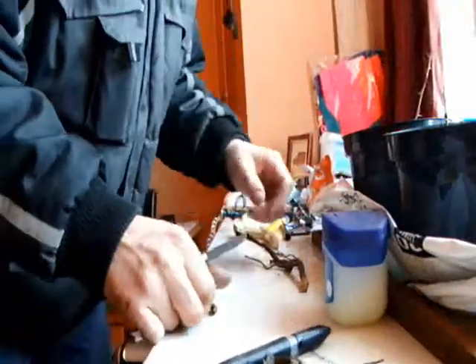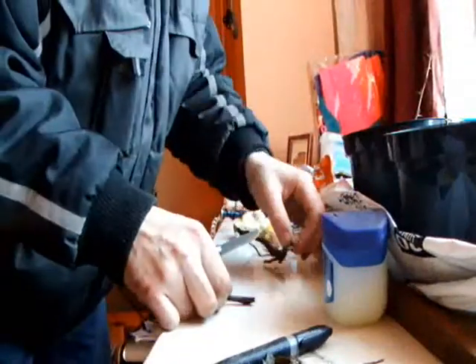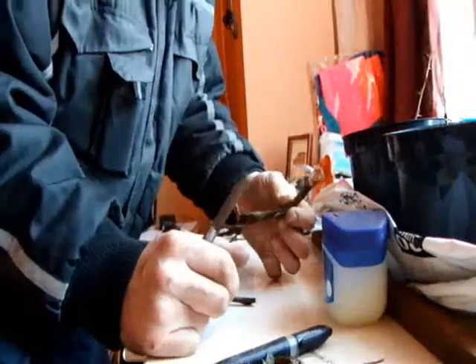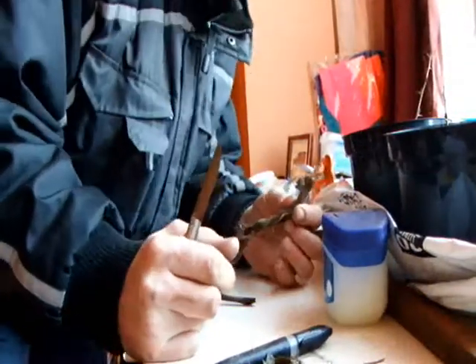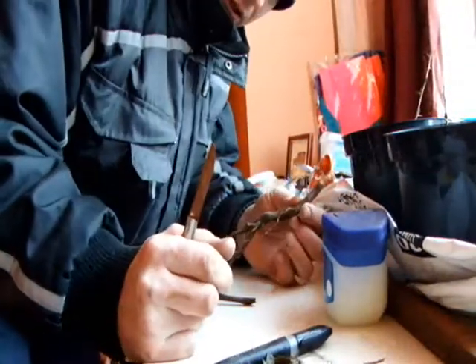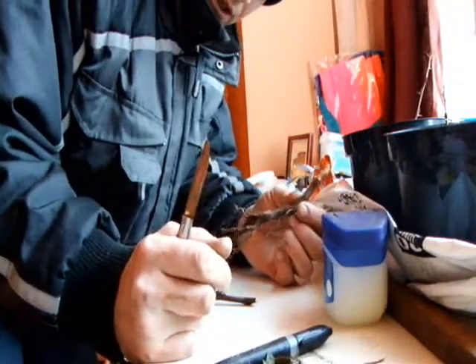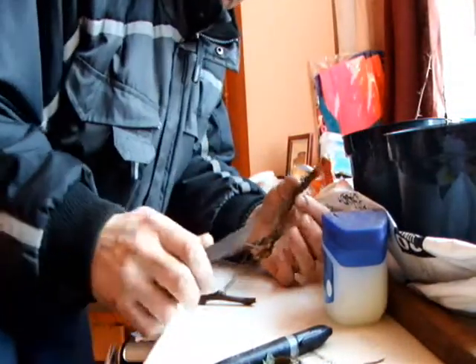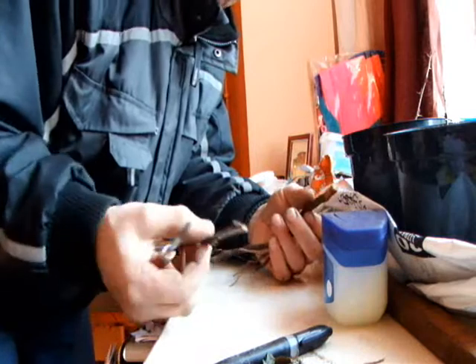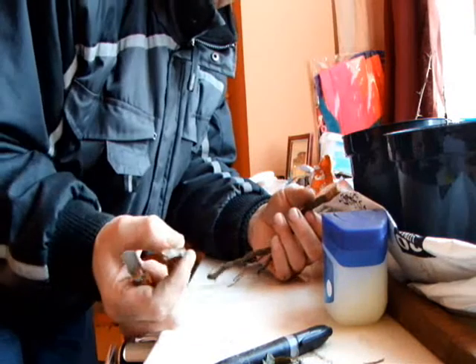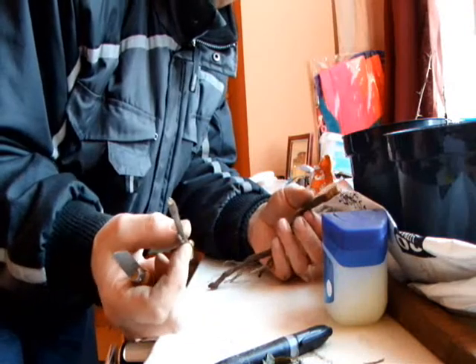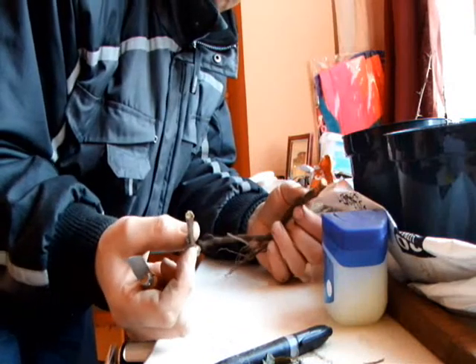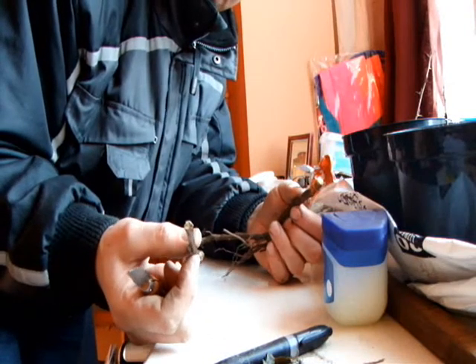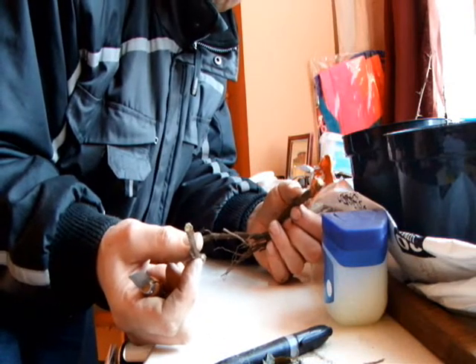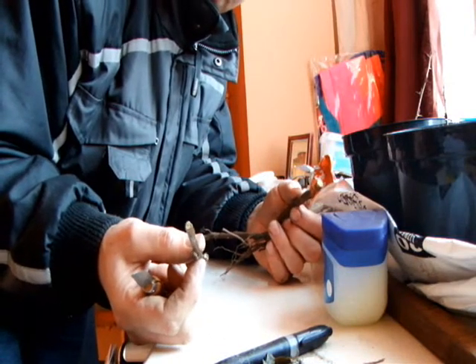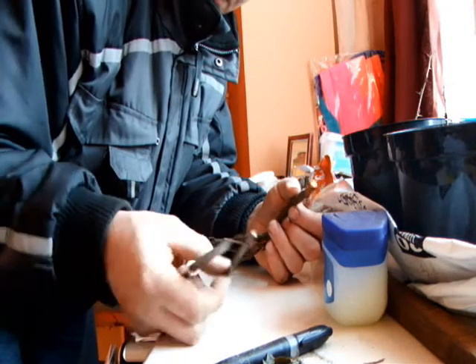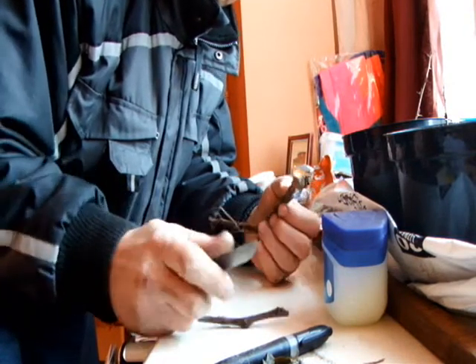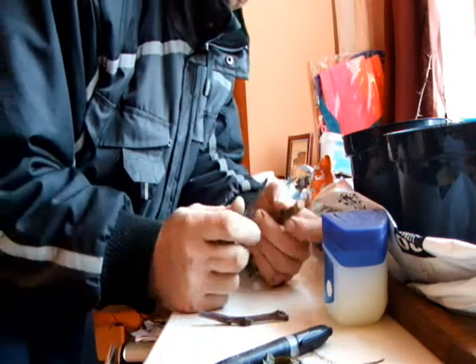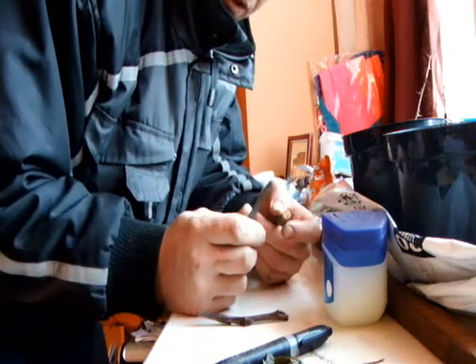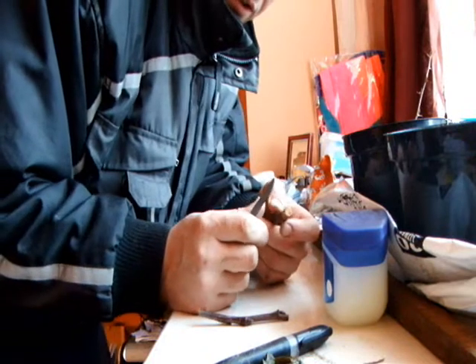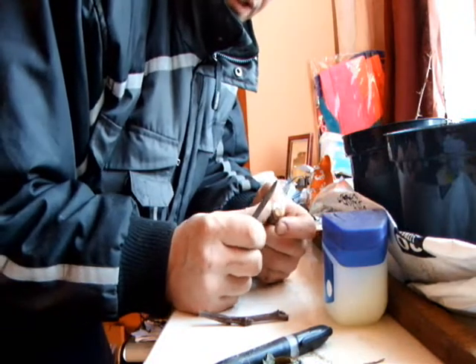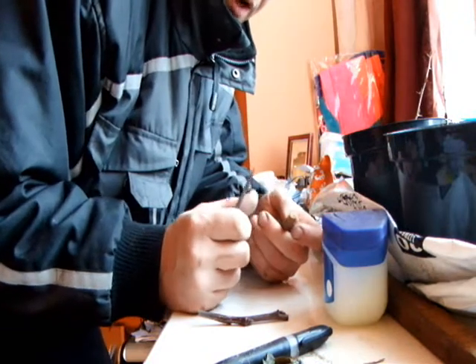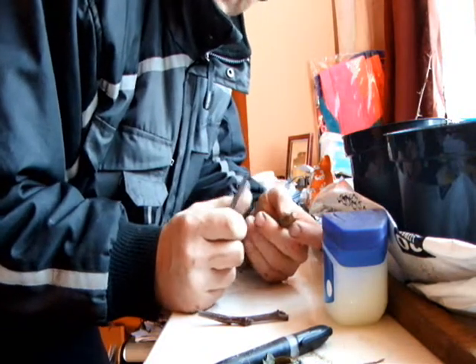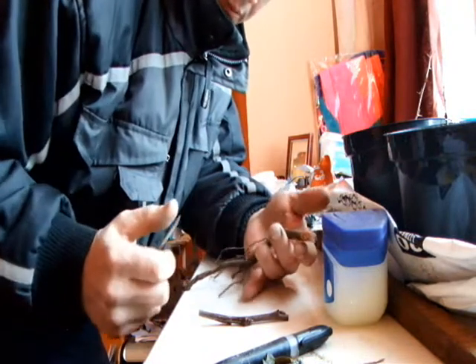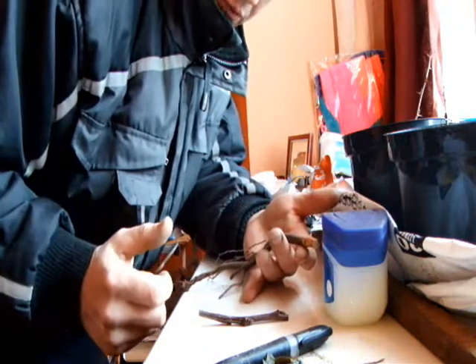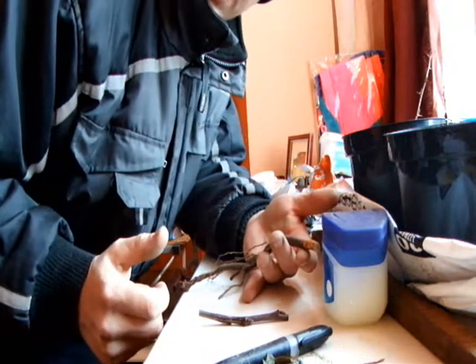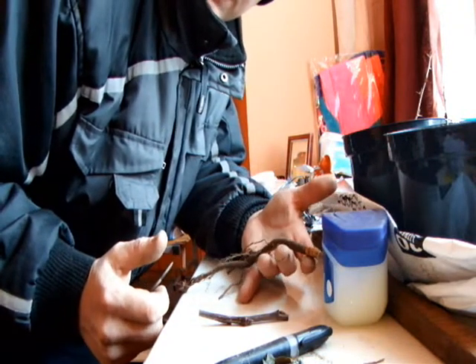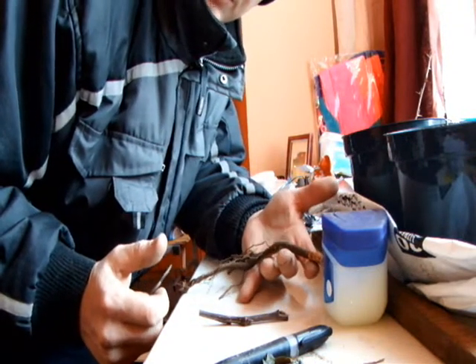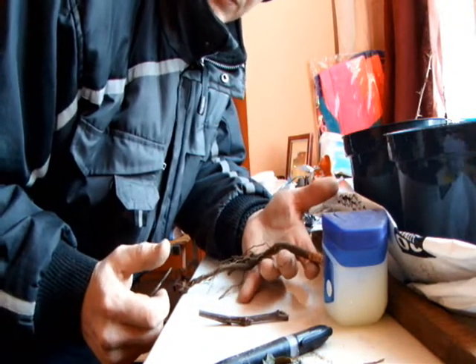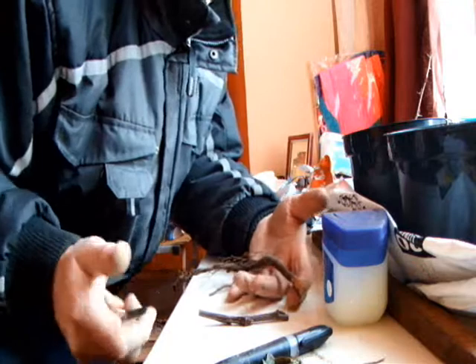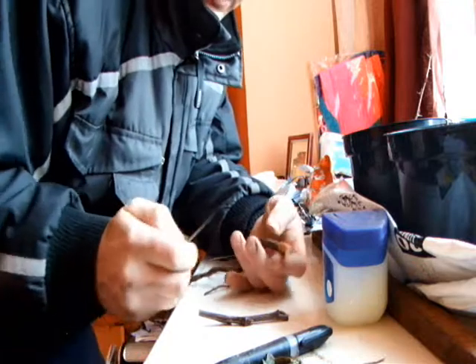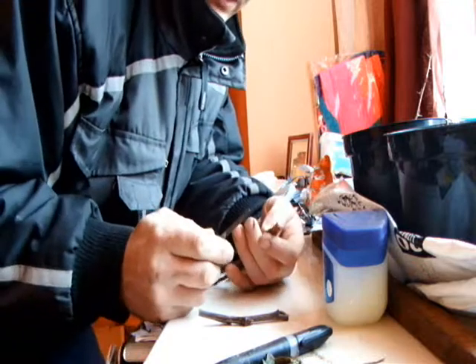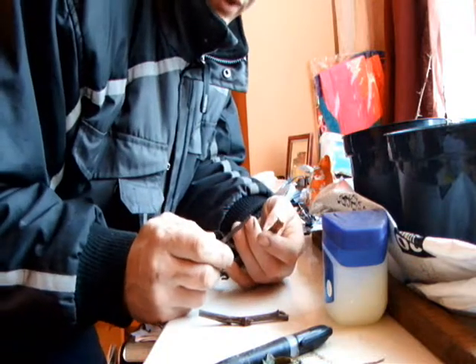Here we've got a piece of M26 root and we've got a piece of Ambersea scion. Going to see if we can do a little piece root graft. There's a piece of root — that's why it's called the piece root graft.